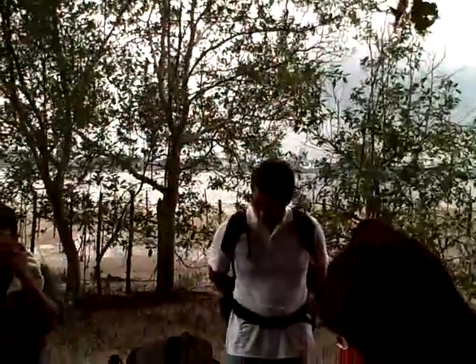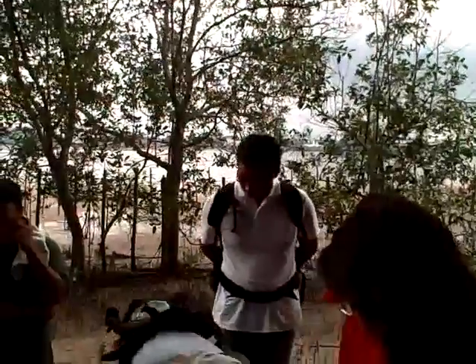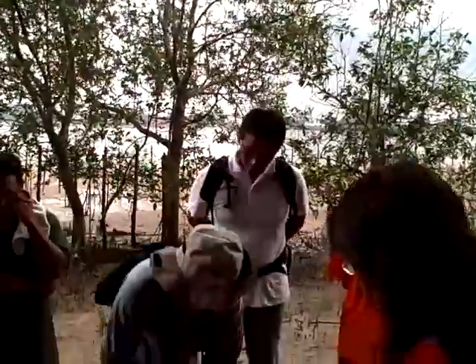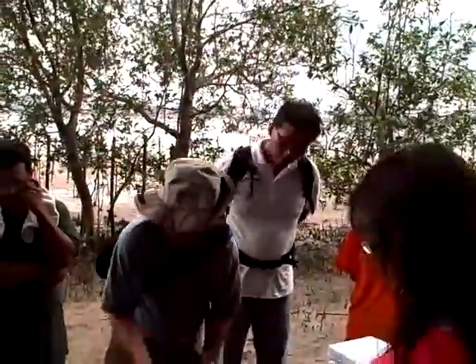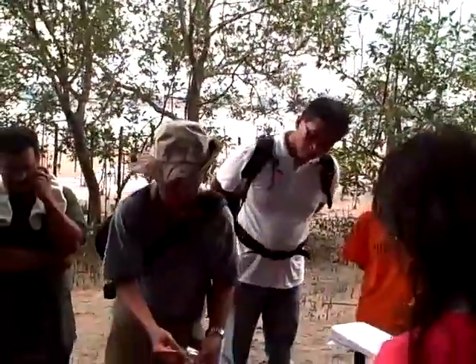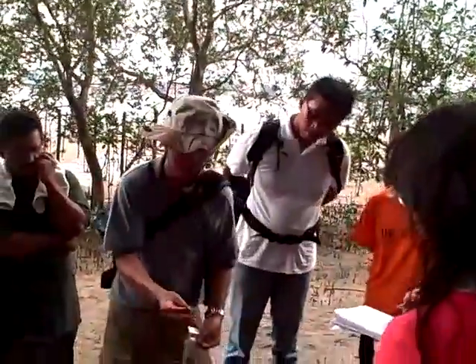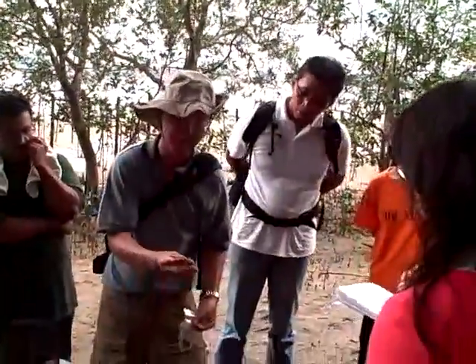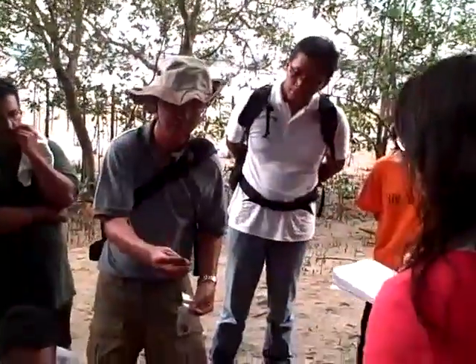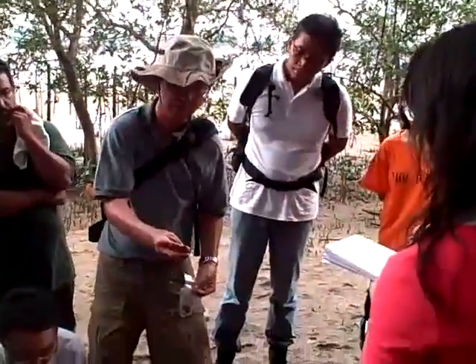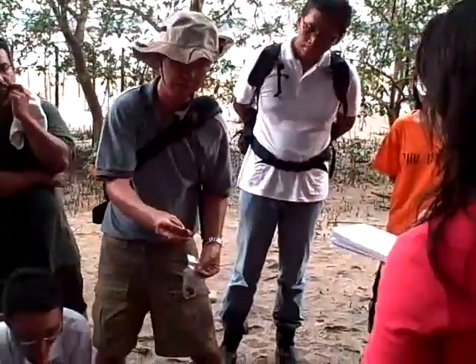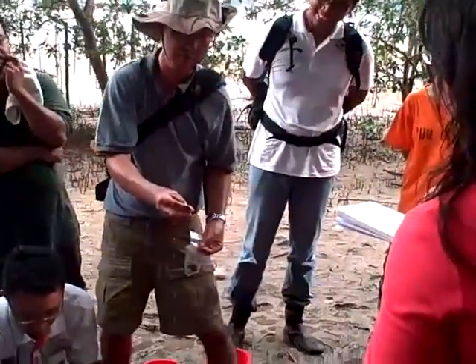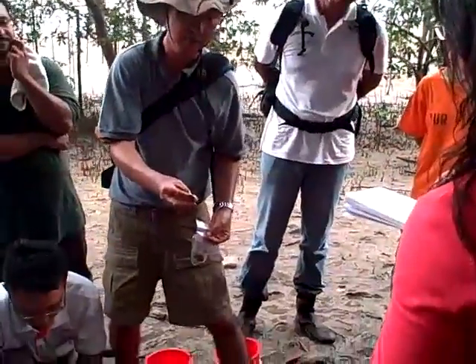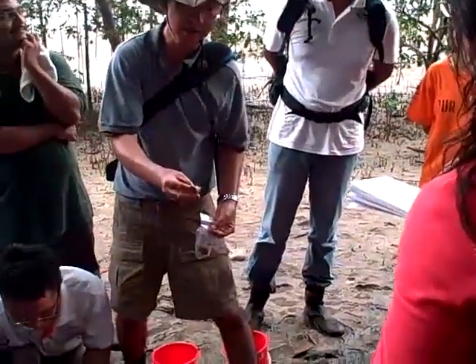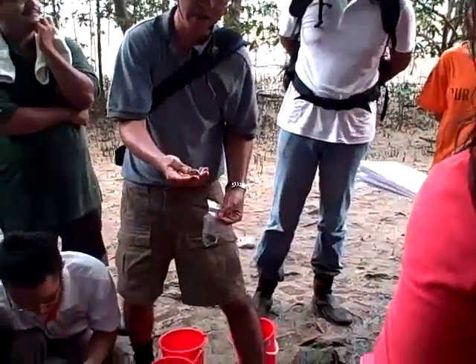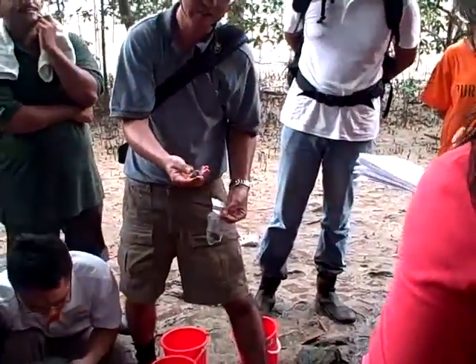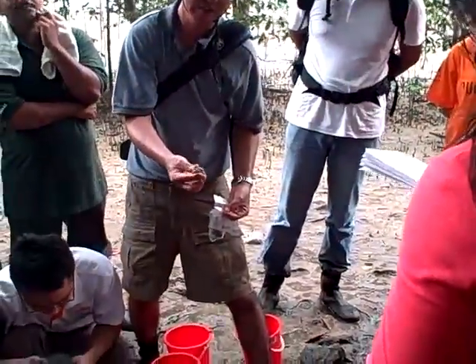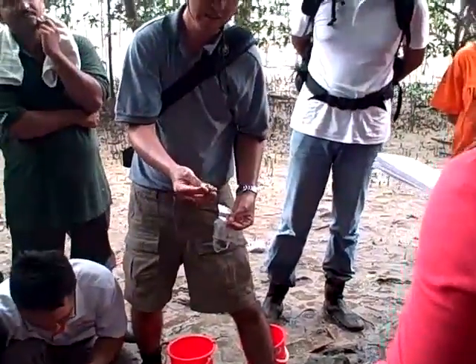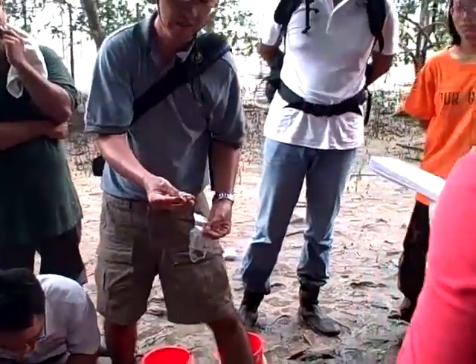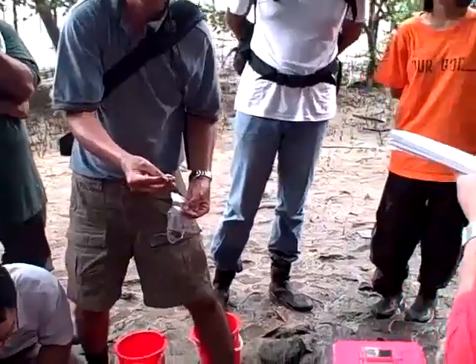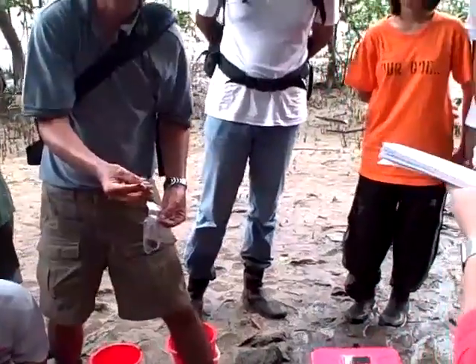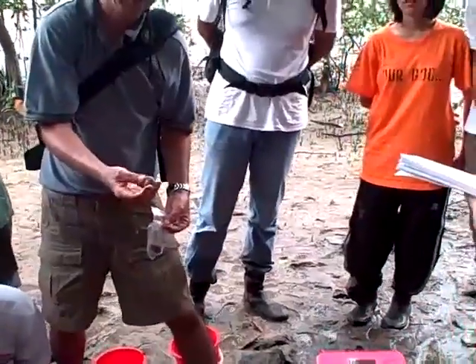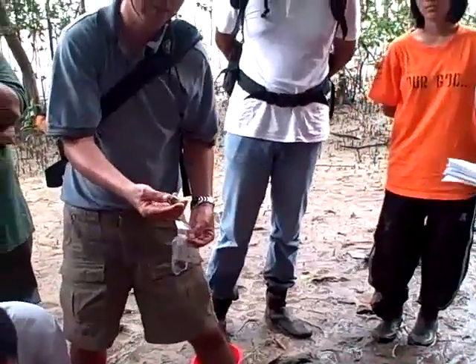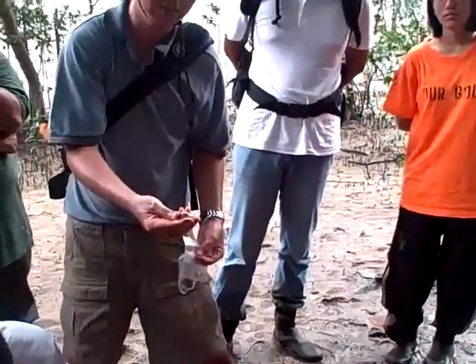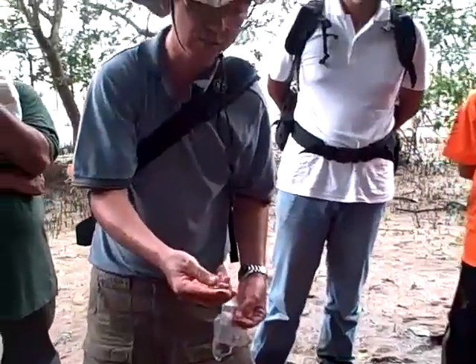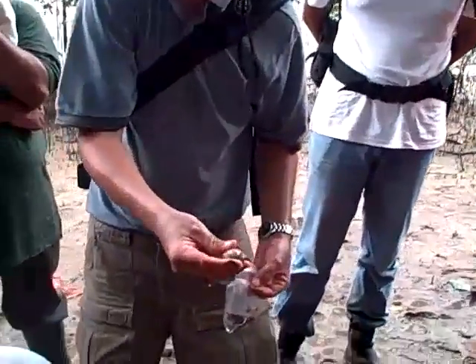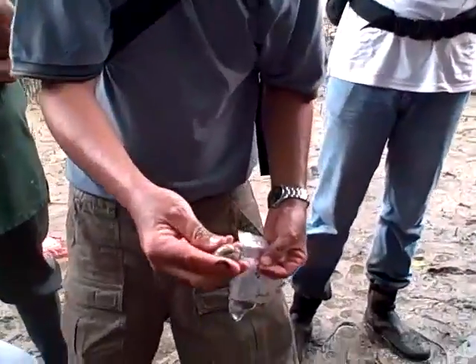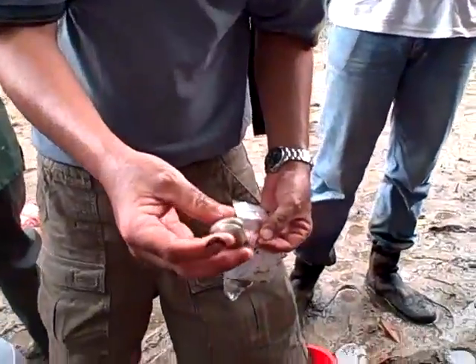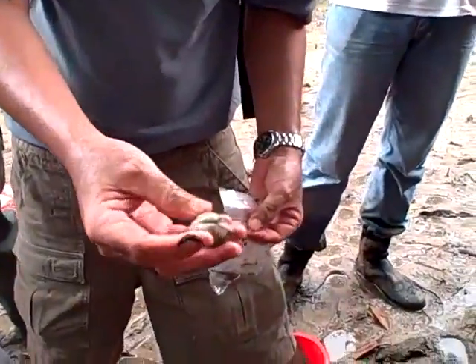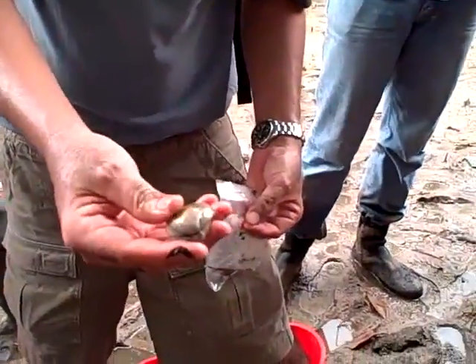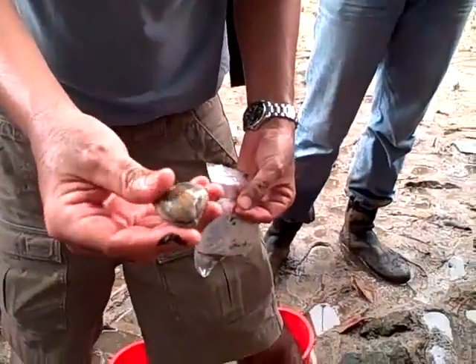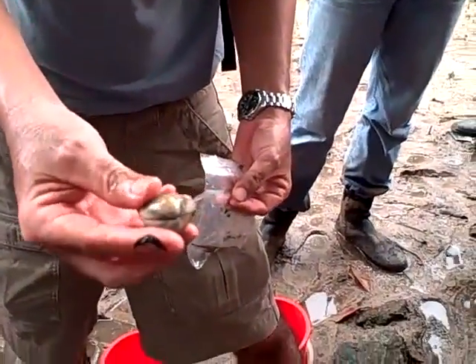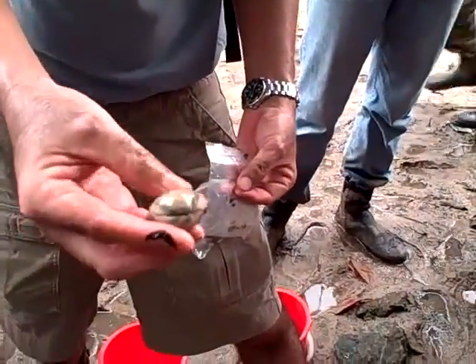This is another species, and this is also a very delicious species. This is Marcia. It is also very nice to eat when you cook them in soup.